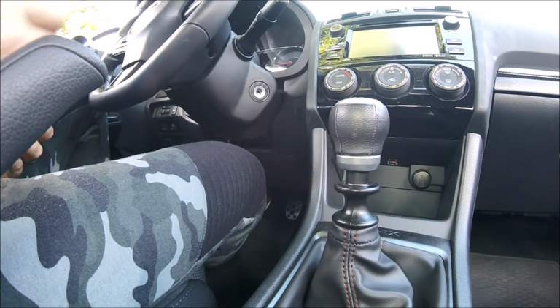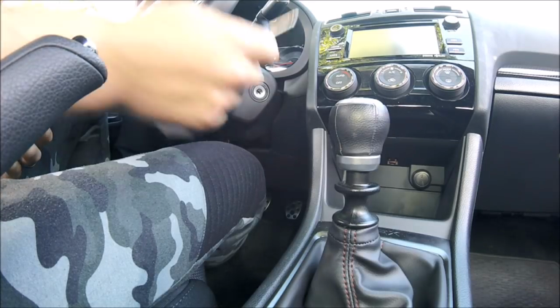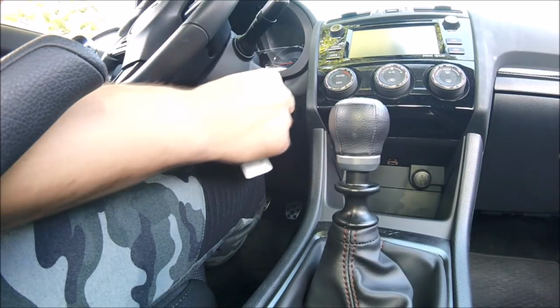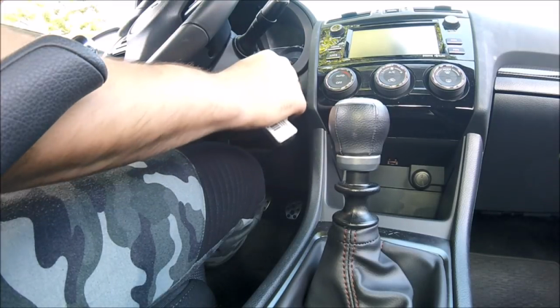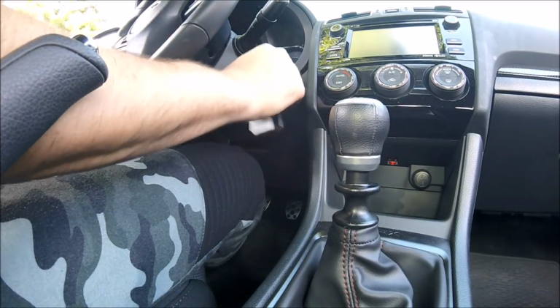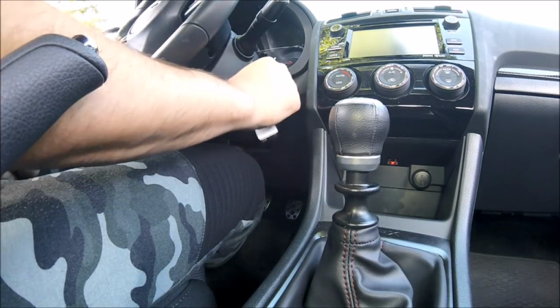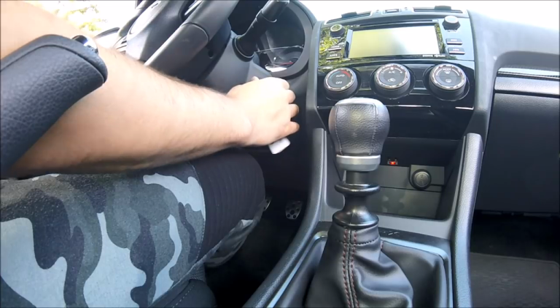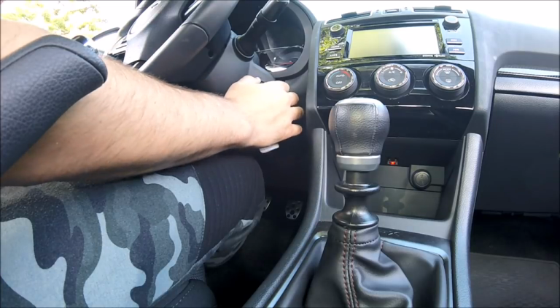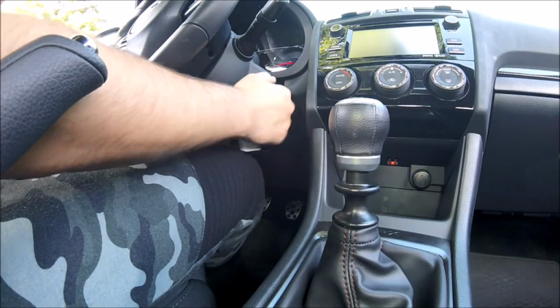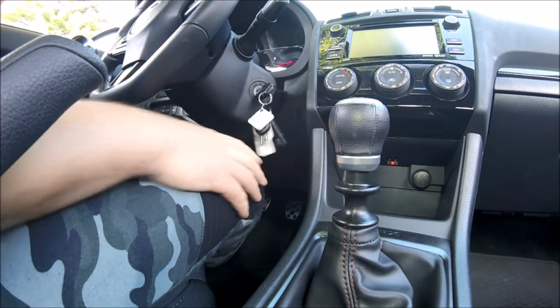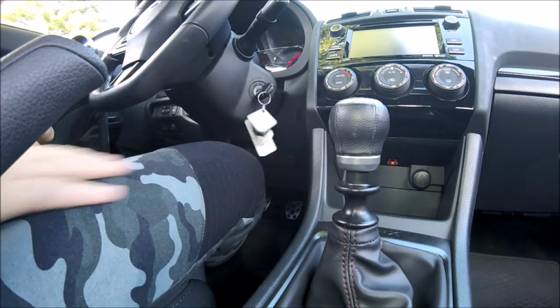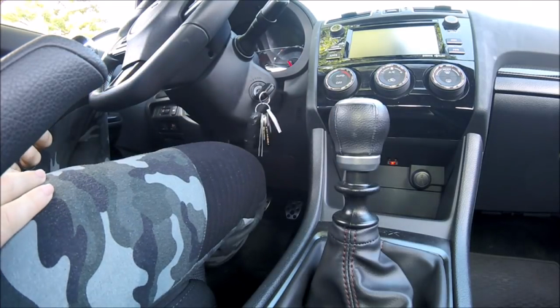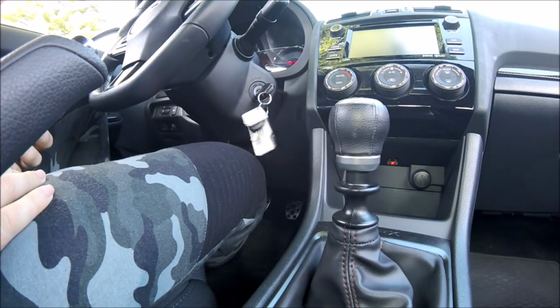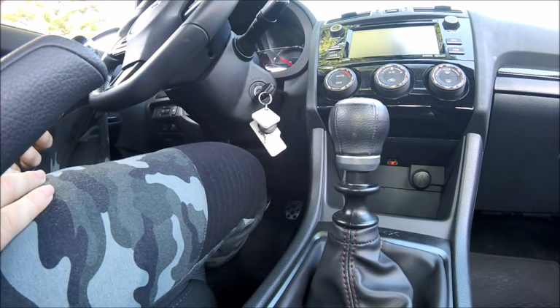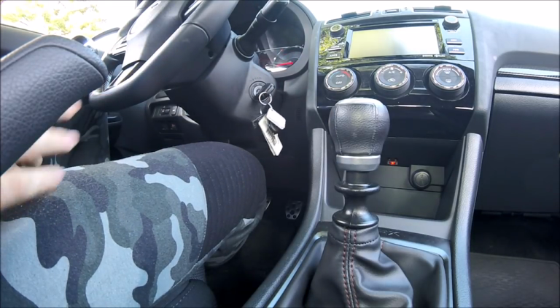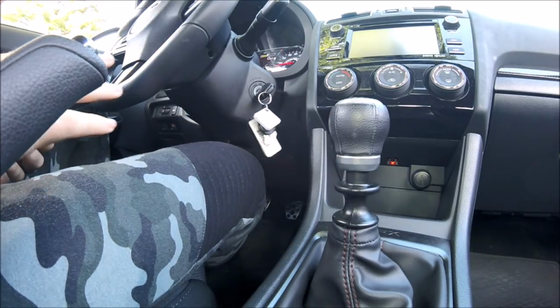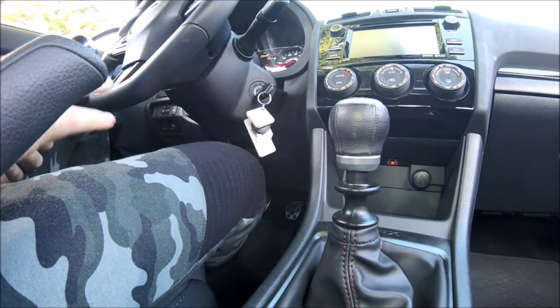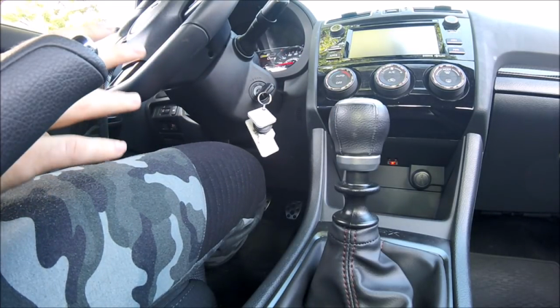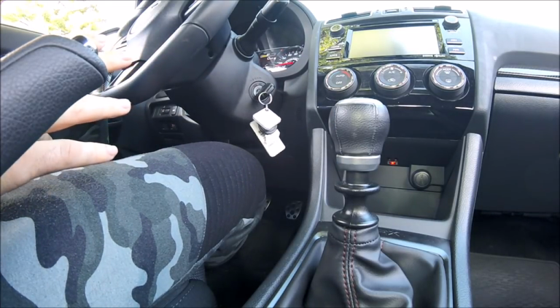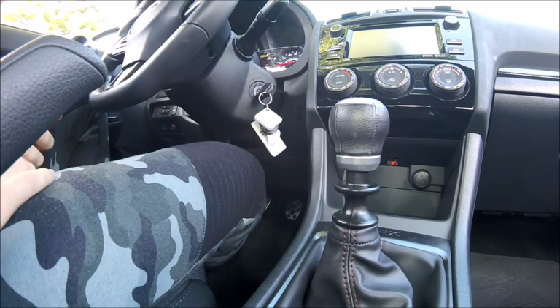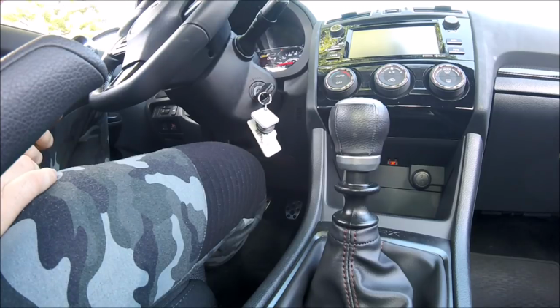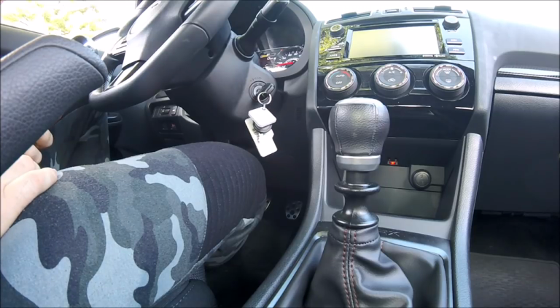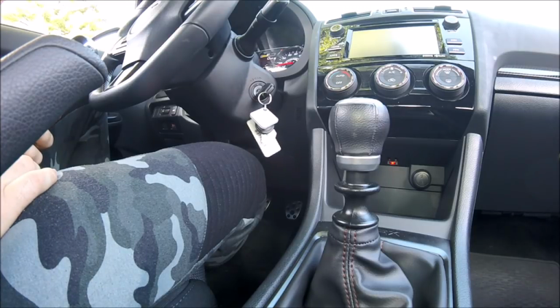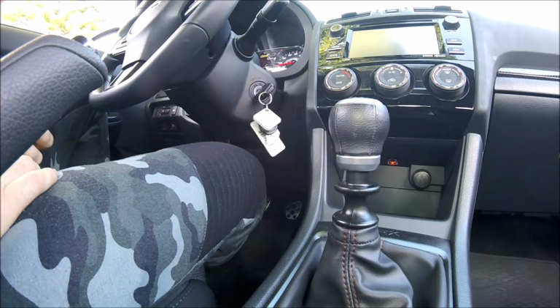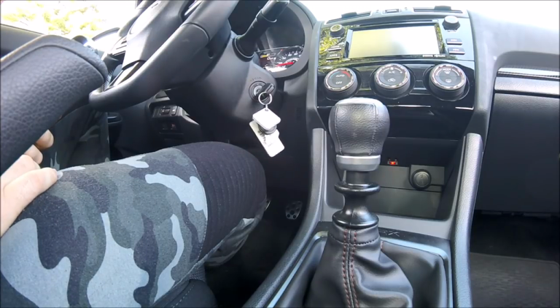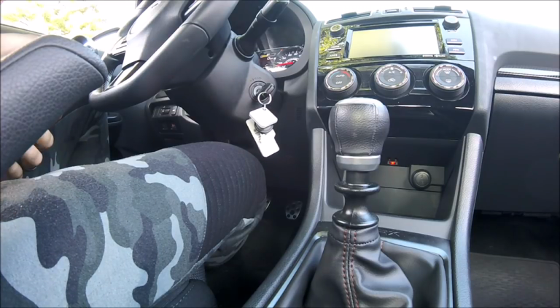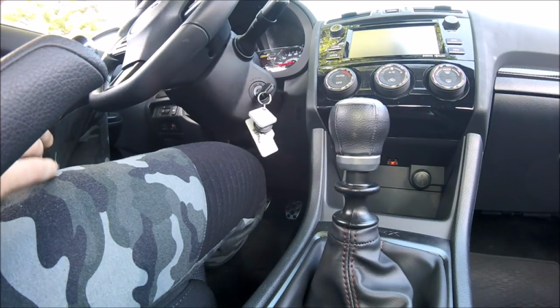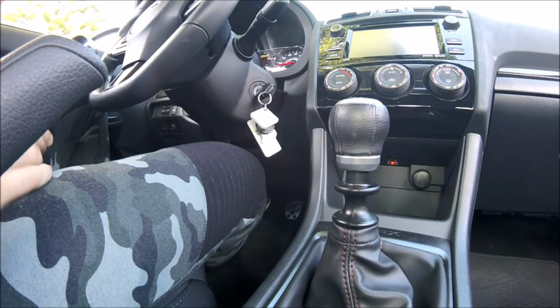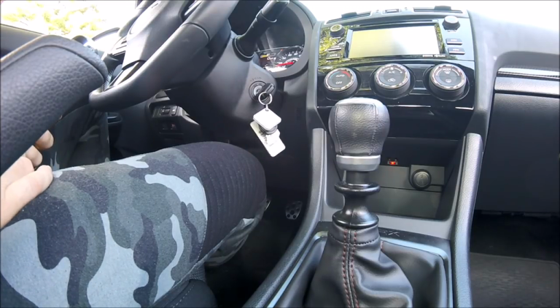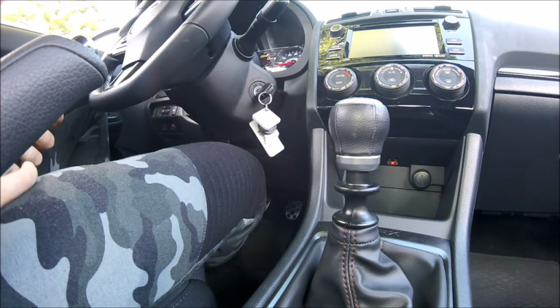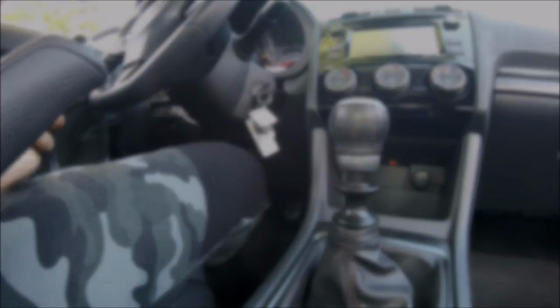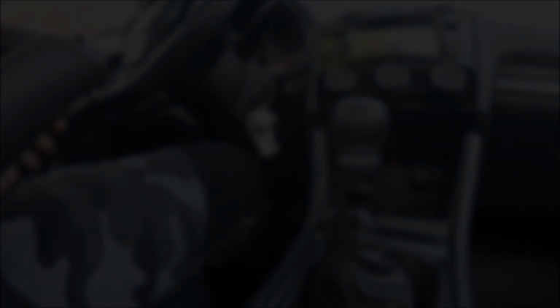First thing you got to do is take the key, put it in the on position. You want to wait until all beeping stops. Once the beeping stops, you head over to your actual seatbelt.